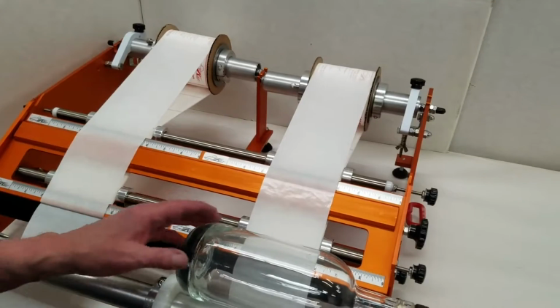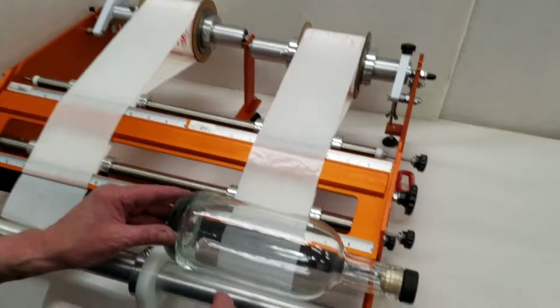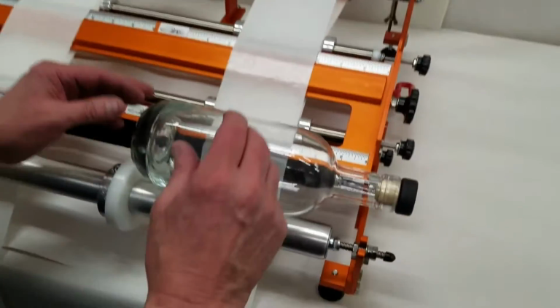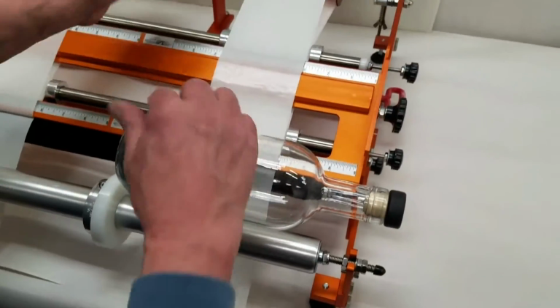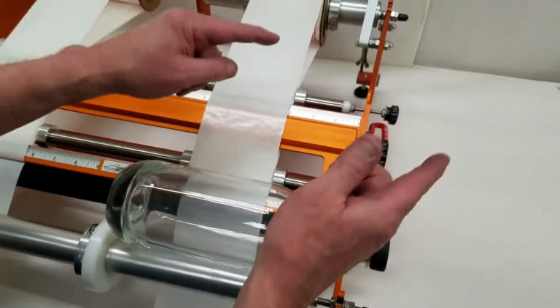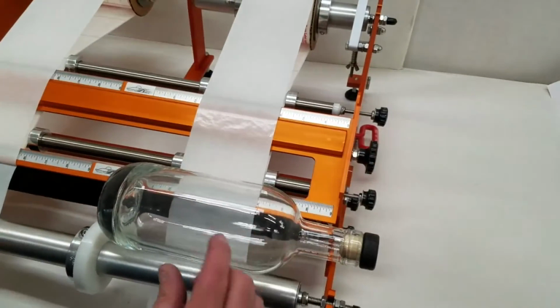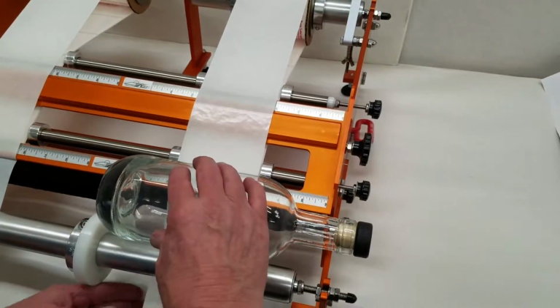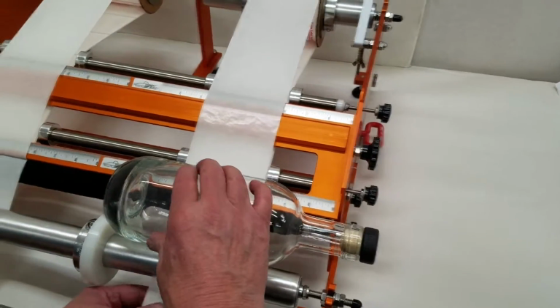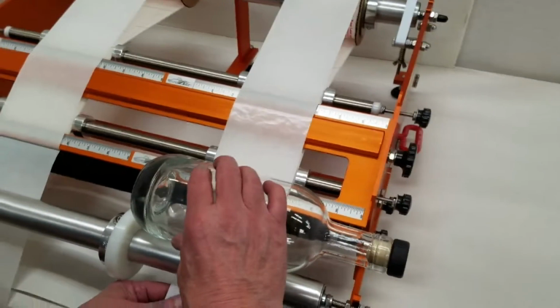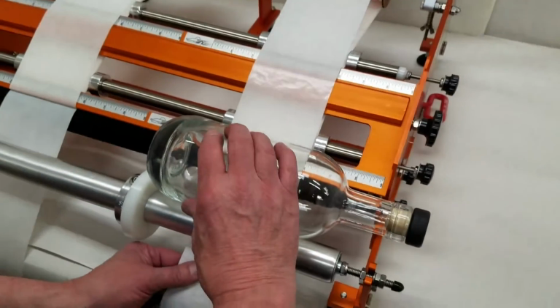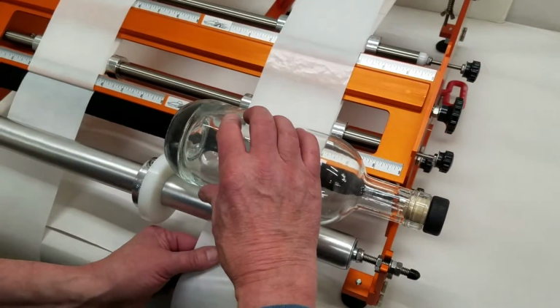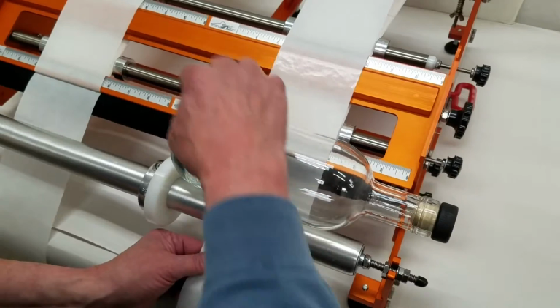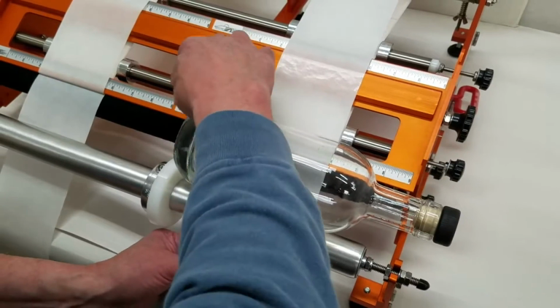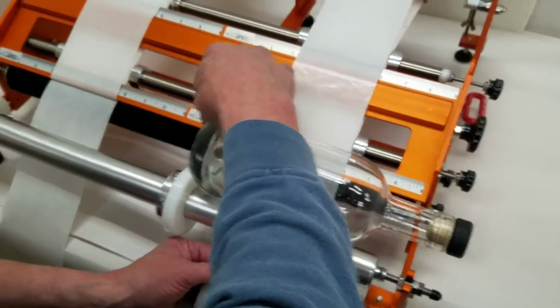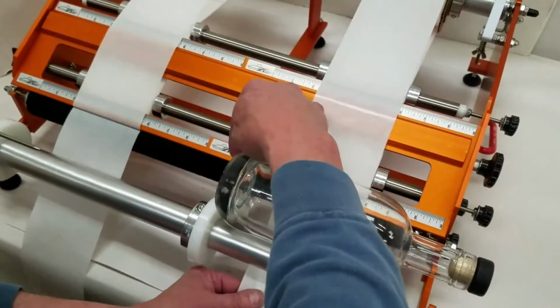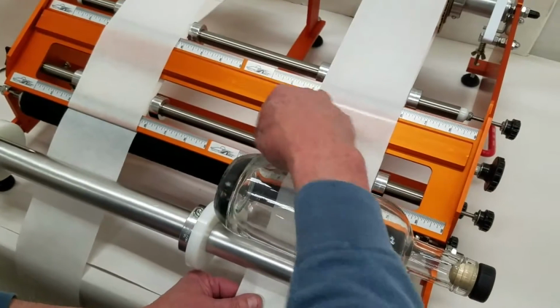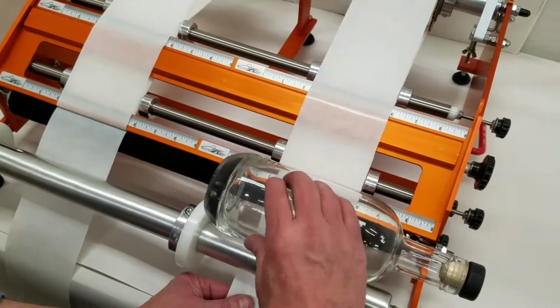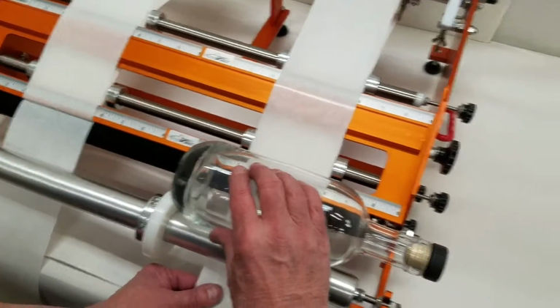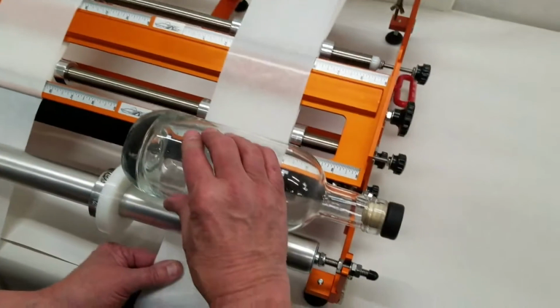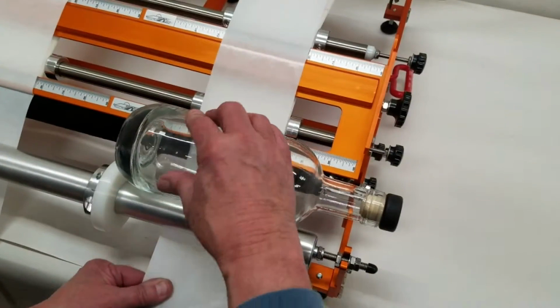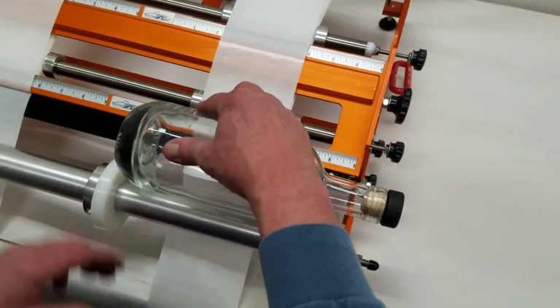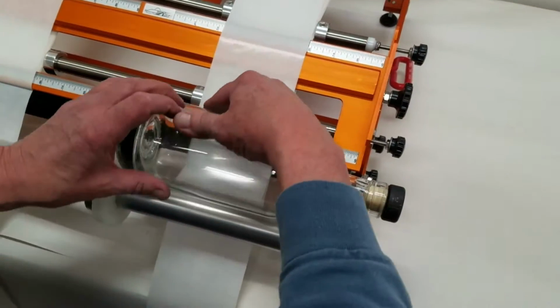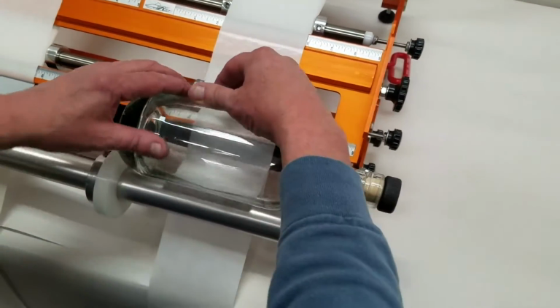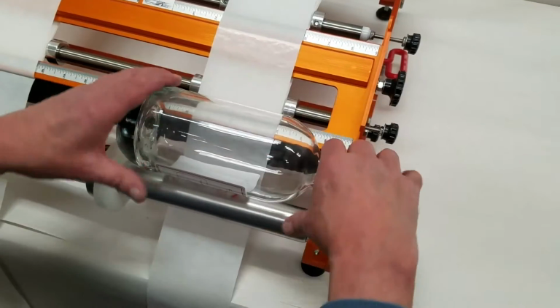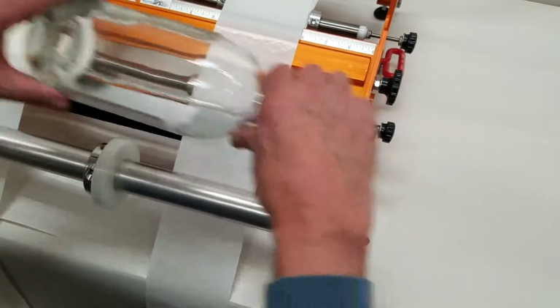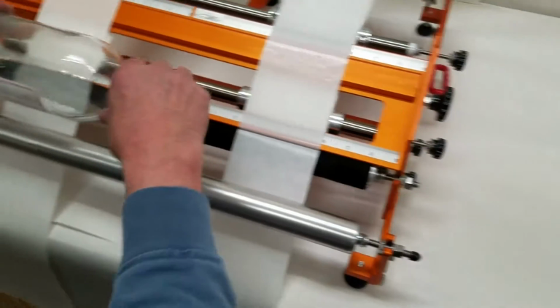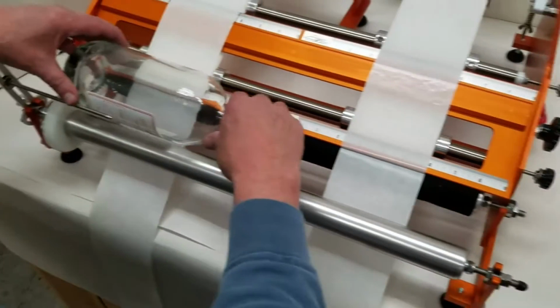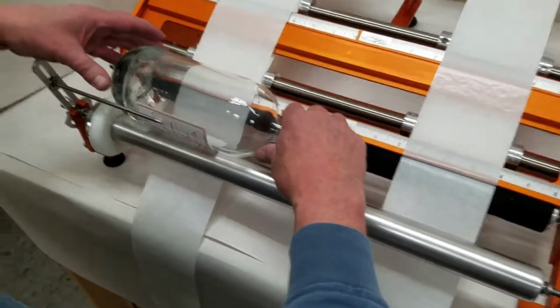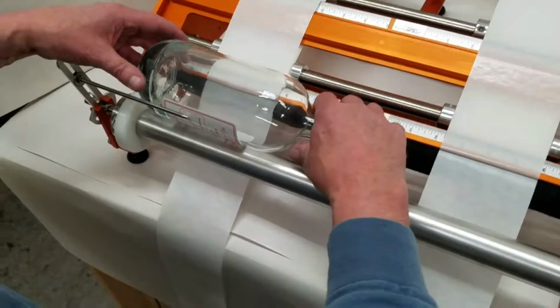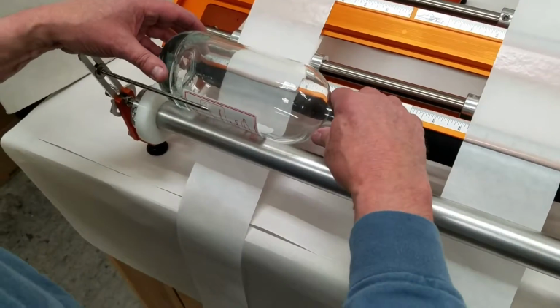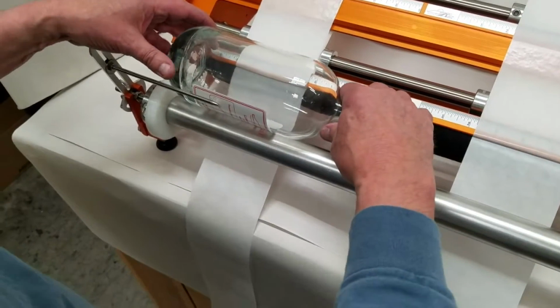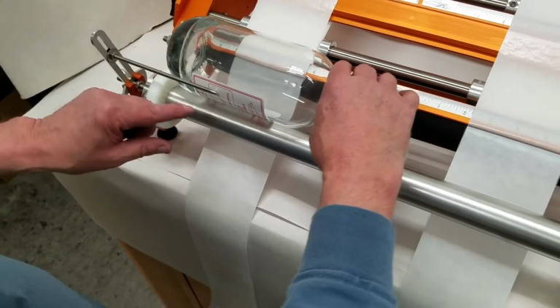The front label is put on the right side of the machine. The locator notch is in the proper place up here. You apply the front label, then move it over here and use the gap guide.